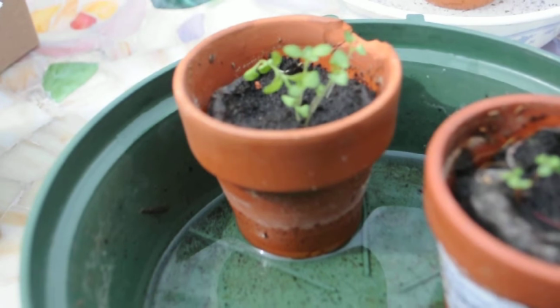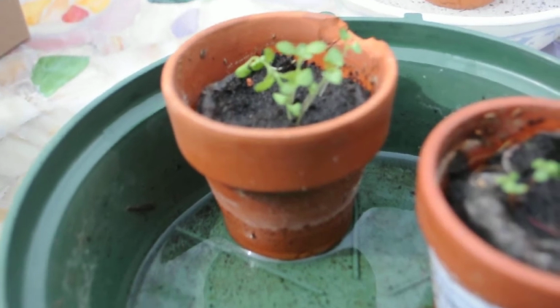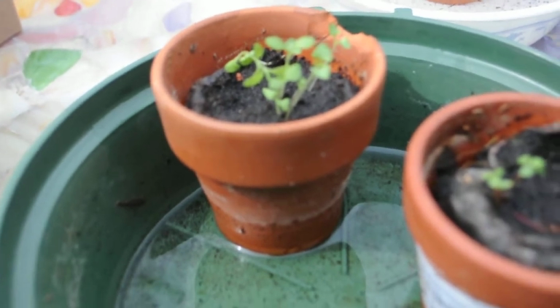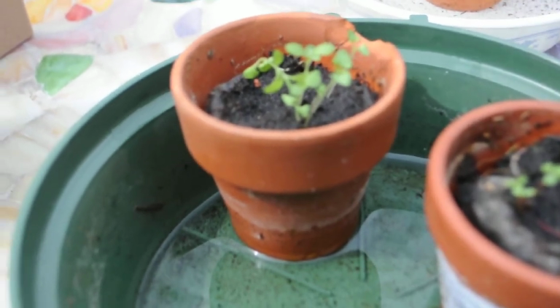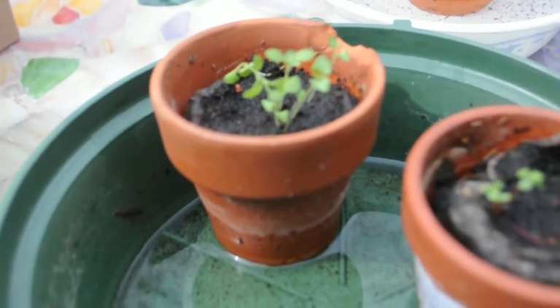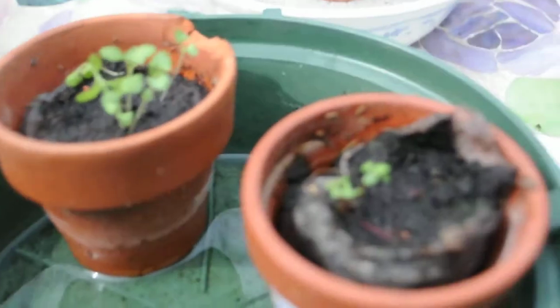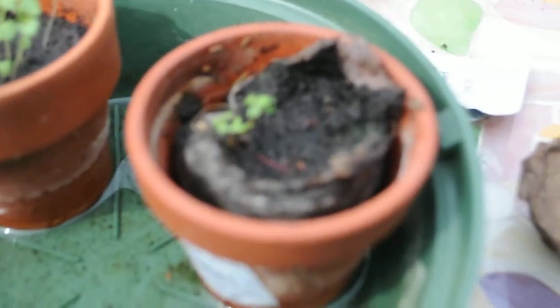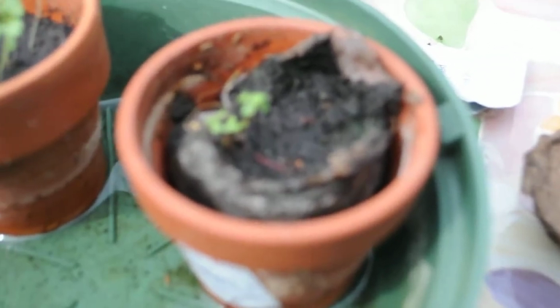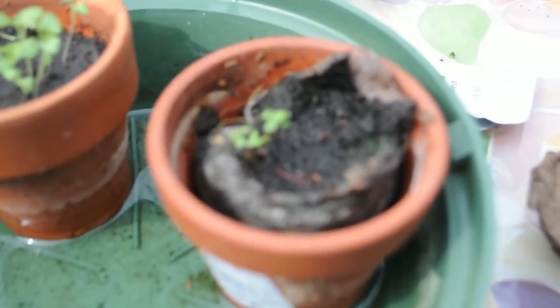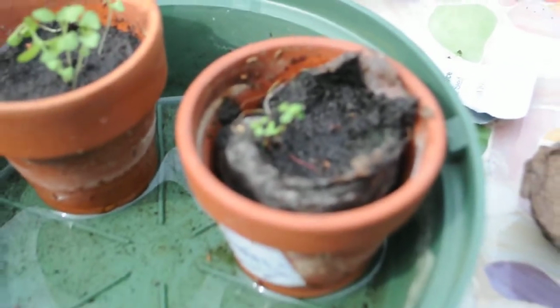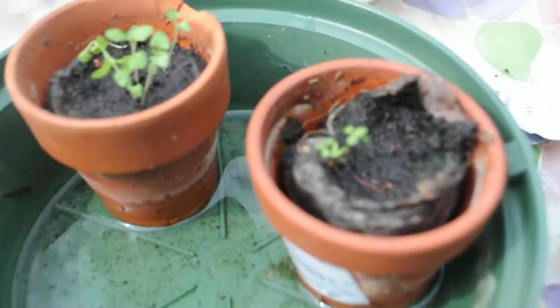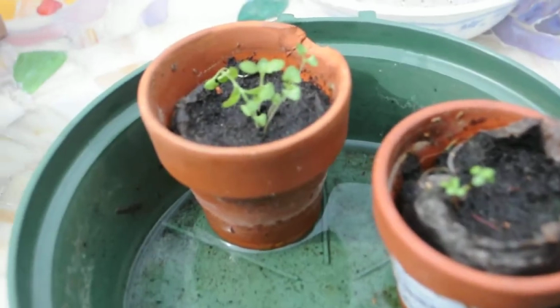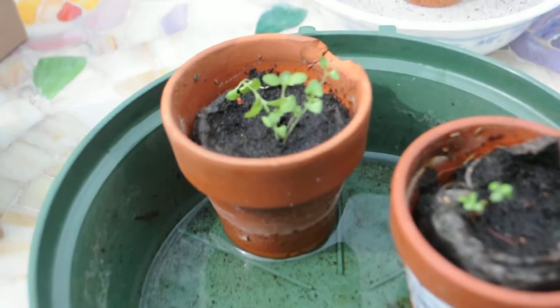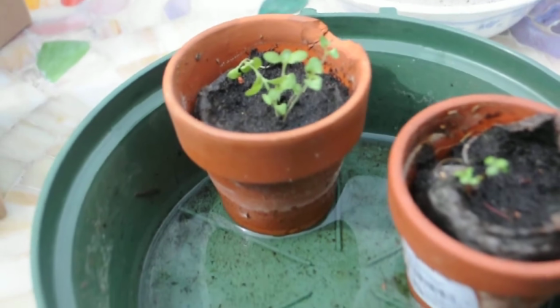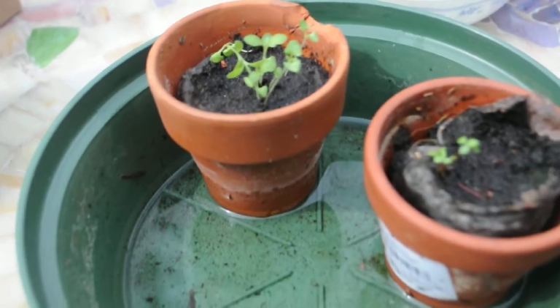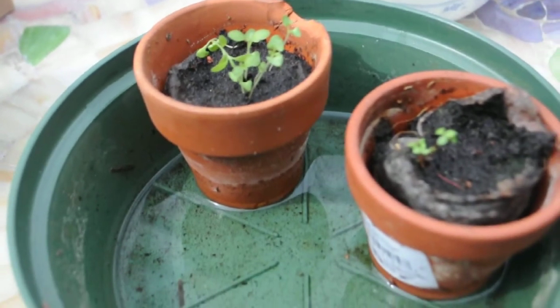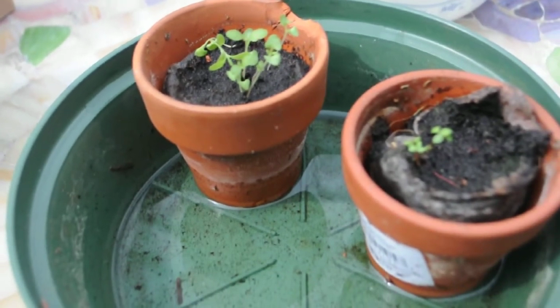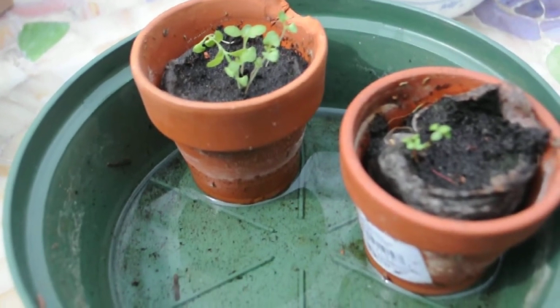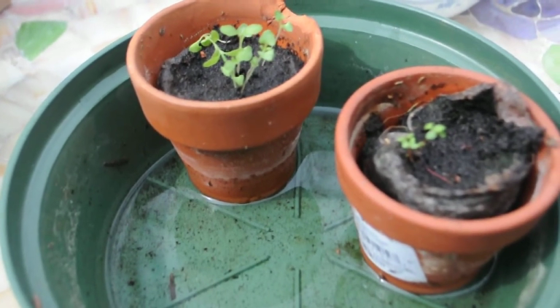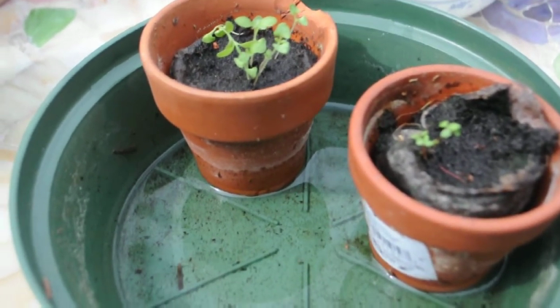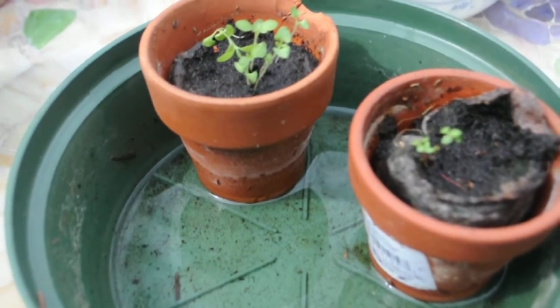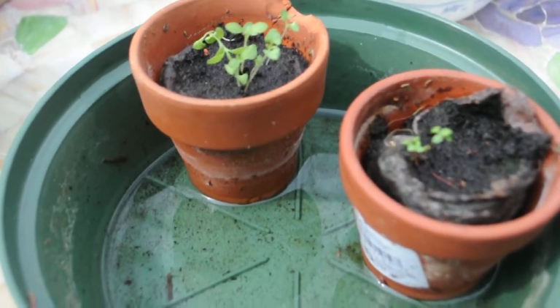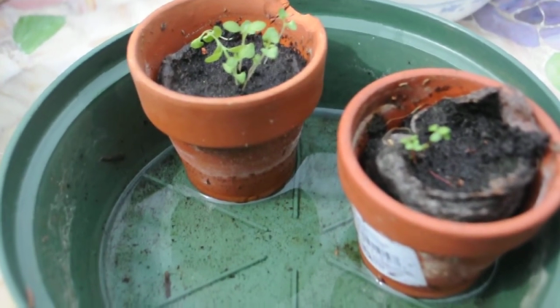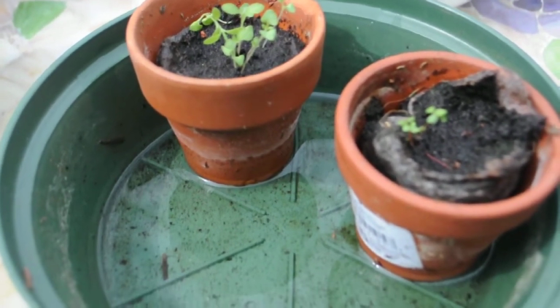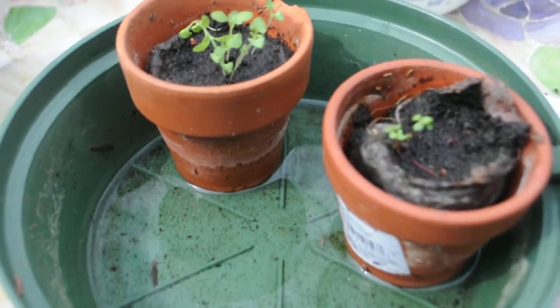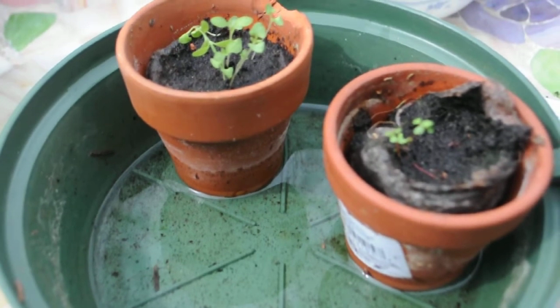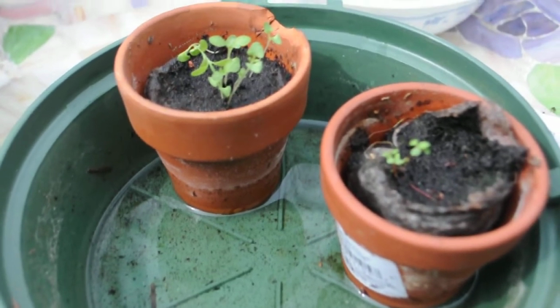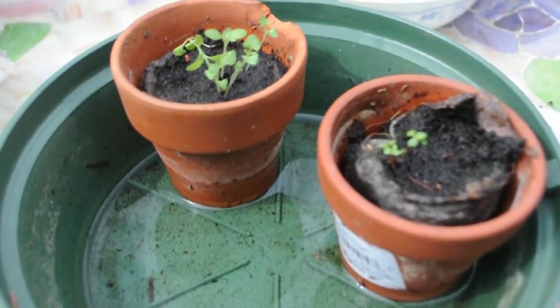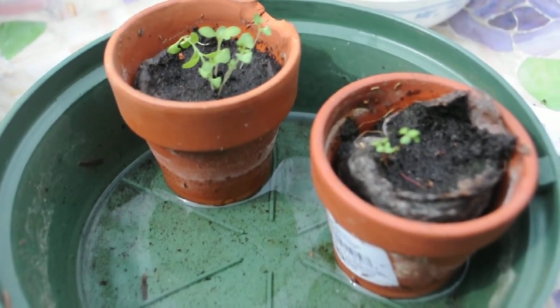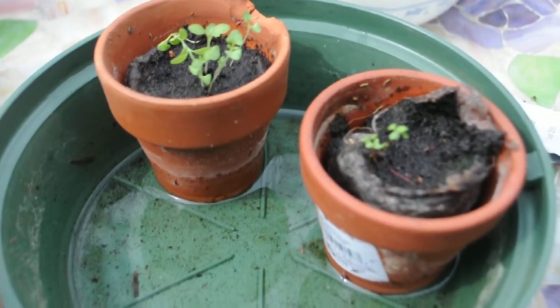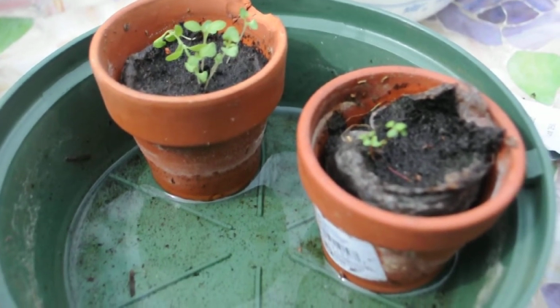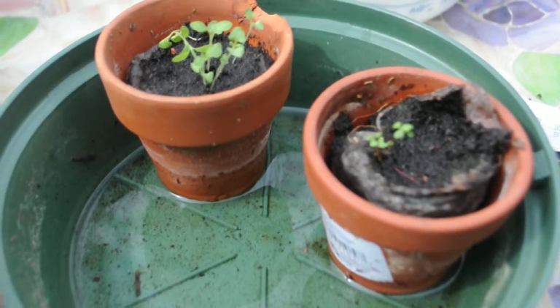As the seeds grow you'll see them. On the right here we have paper birch; on the left there's lavender. Watering from the bottom means you're not squelching the seed's growth, because they're so tiny when you water from the top.